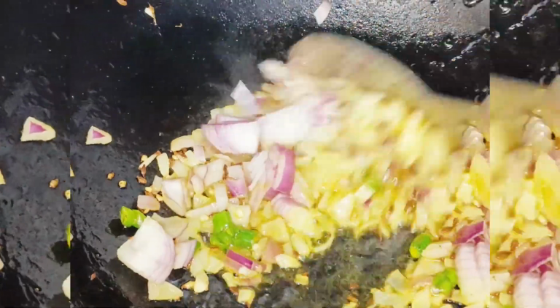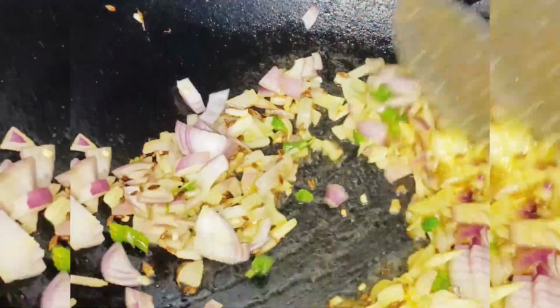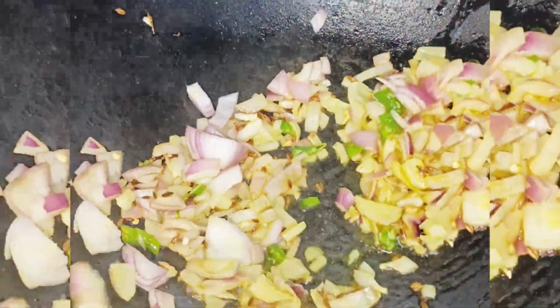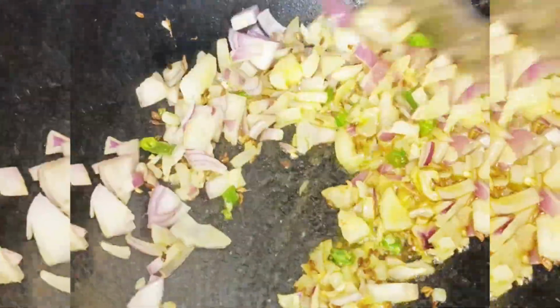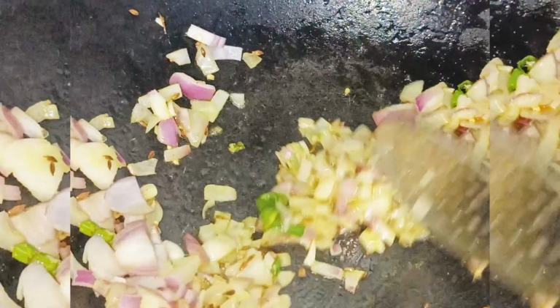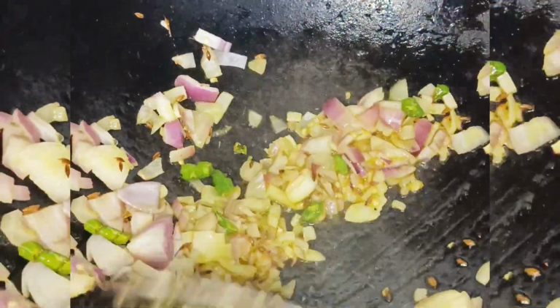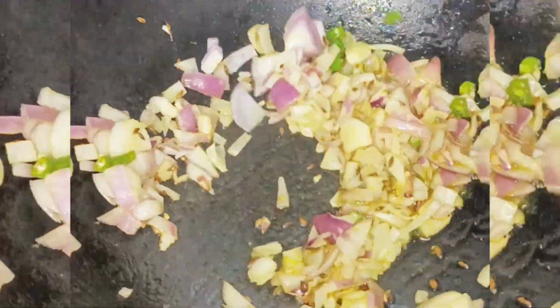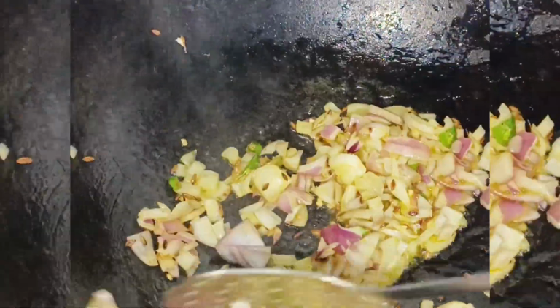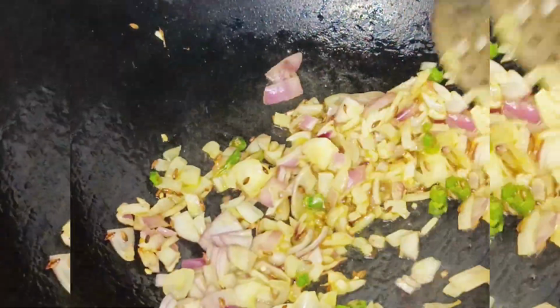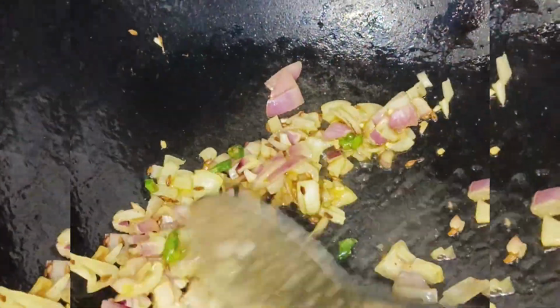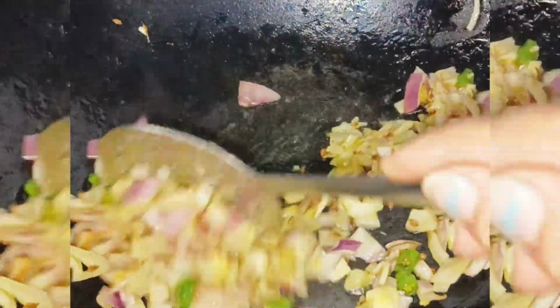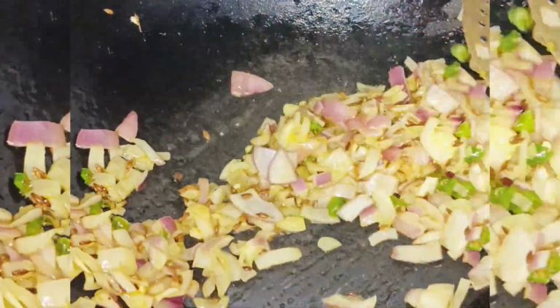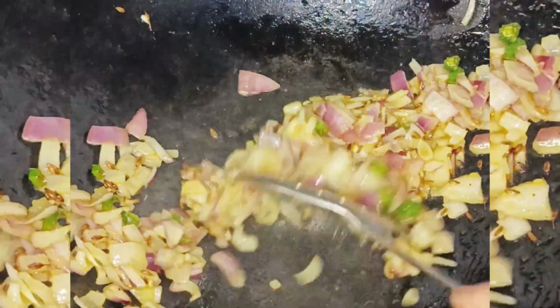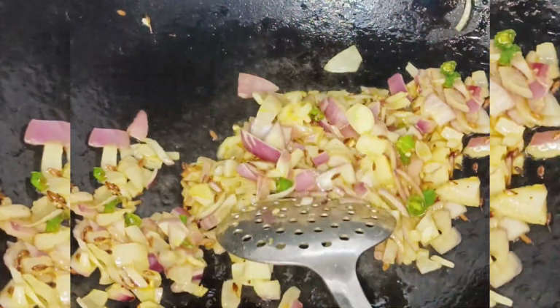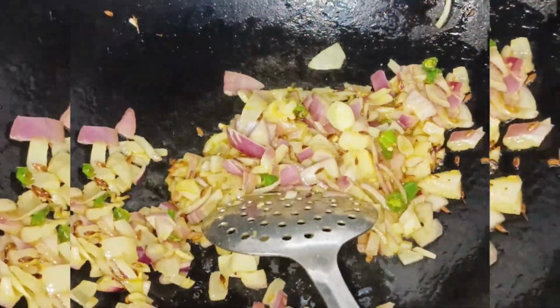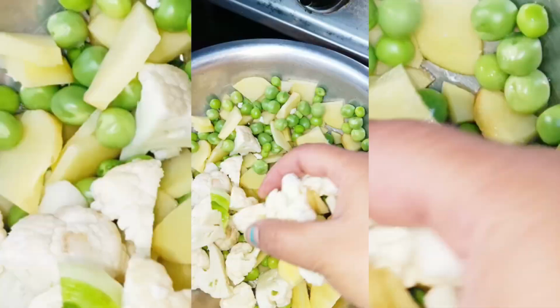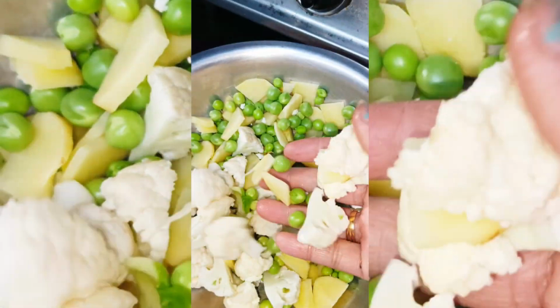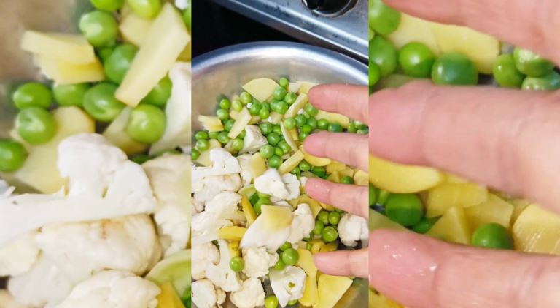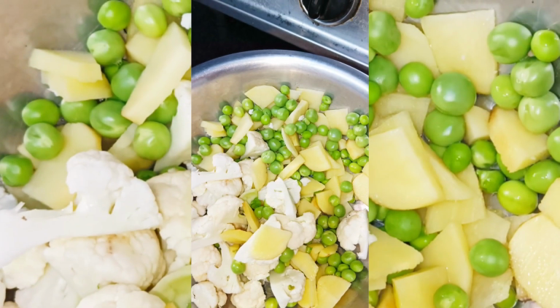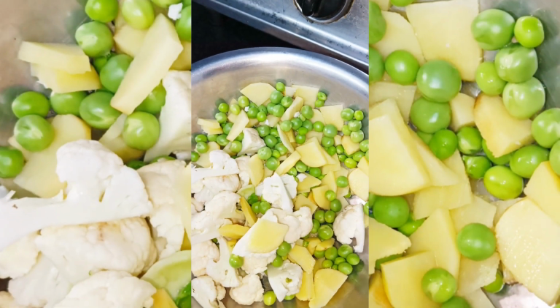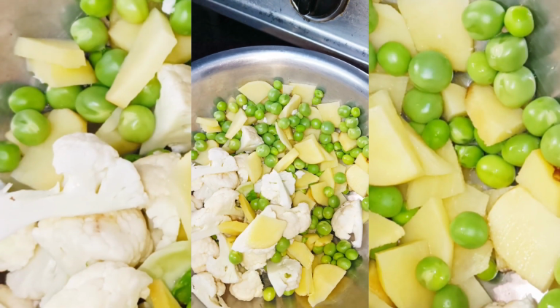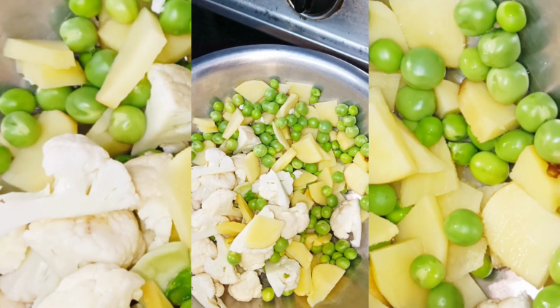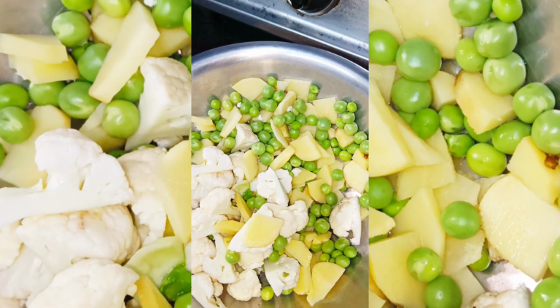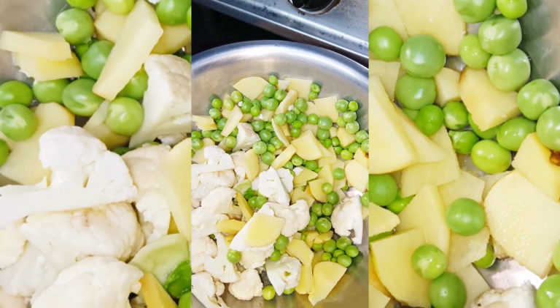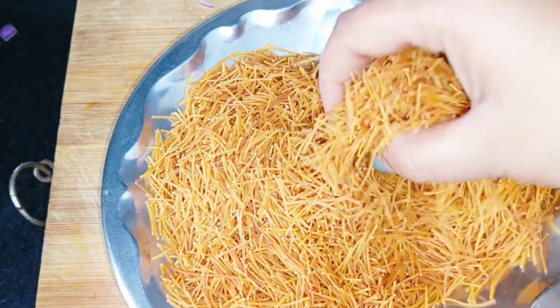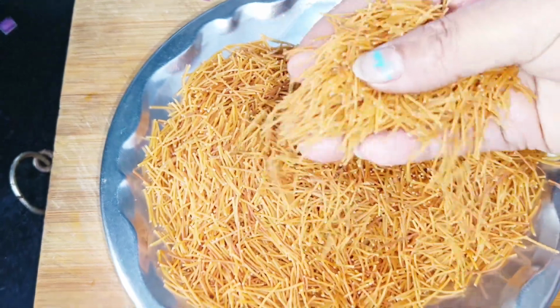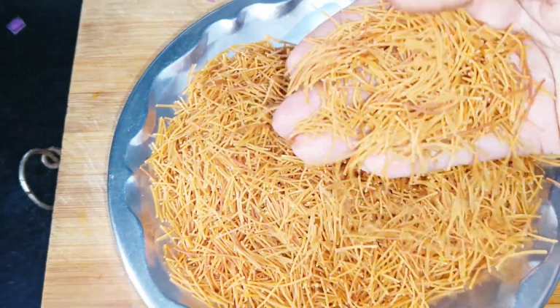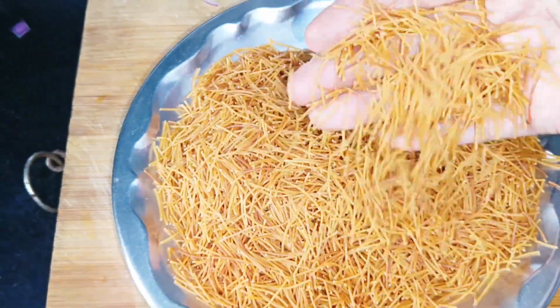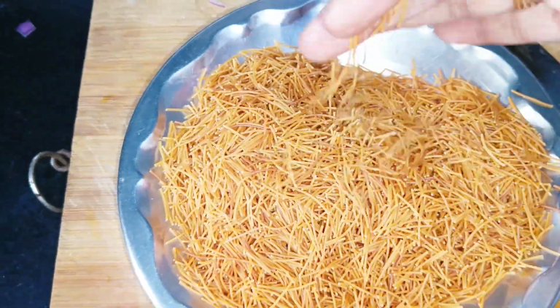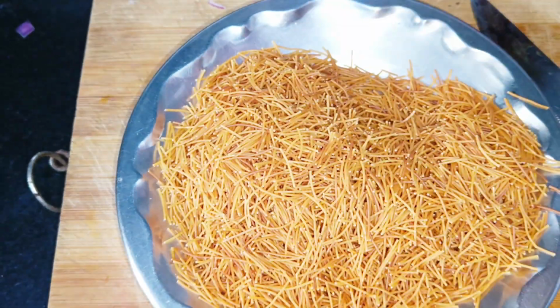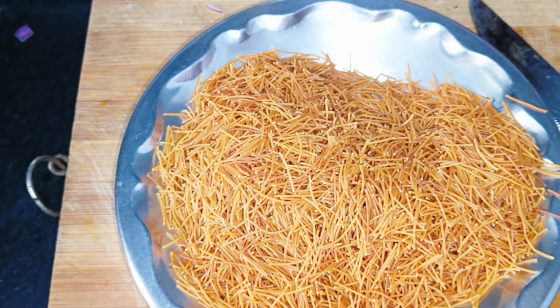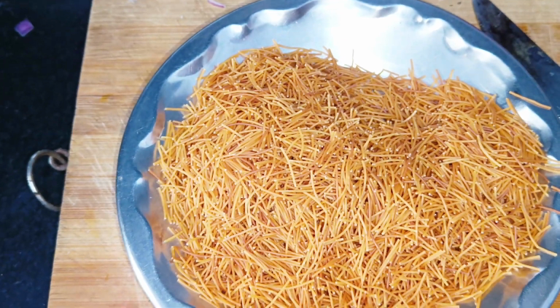After that, we will add all the vegetables. We are going to add vegetables, and I will mix the vegetables in. I have added a few vegetables with a little warm water.